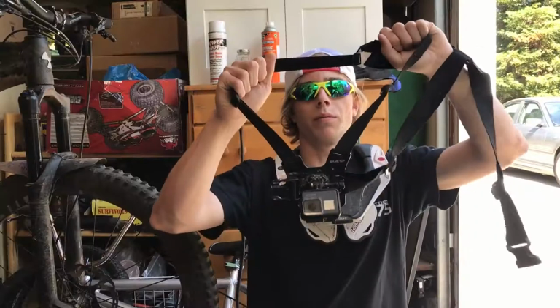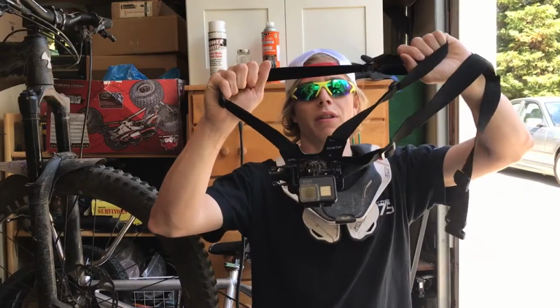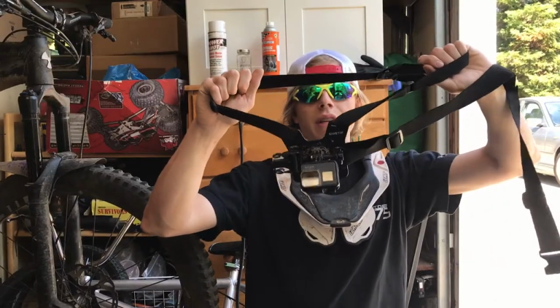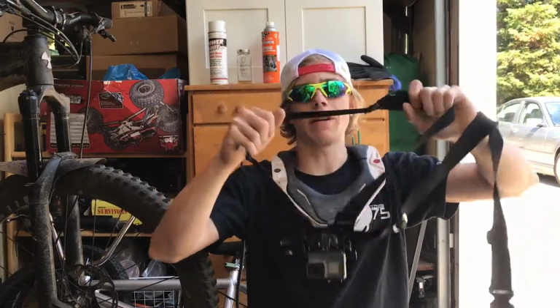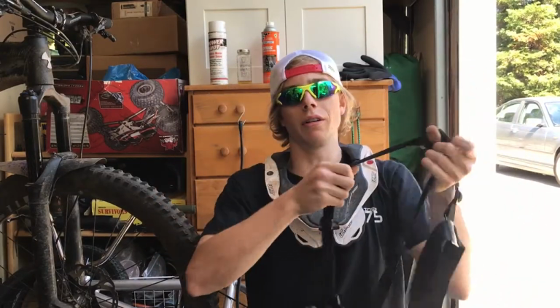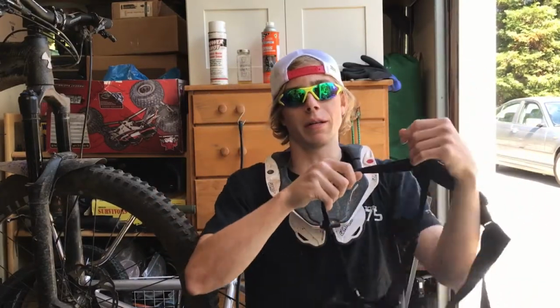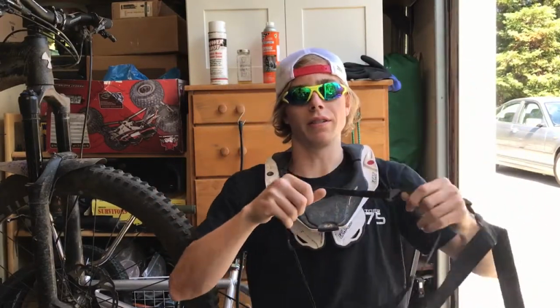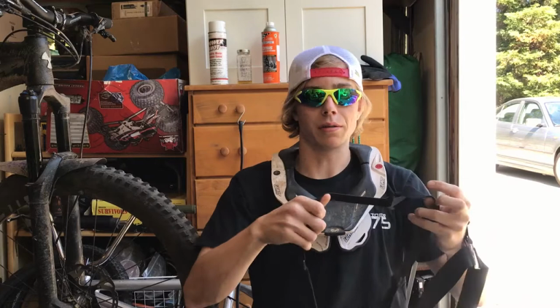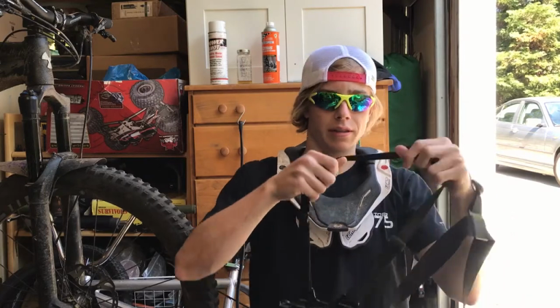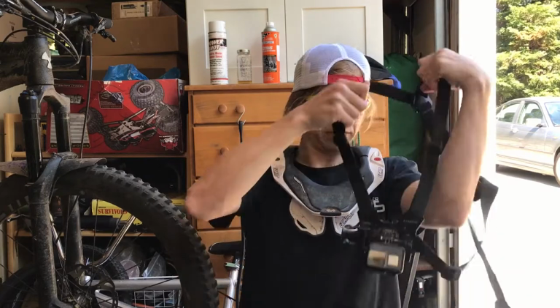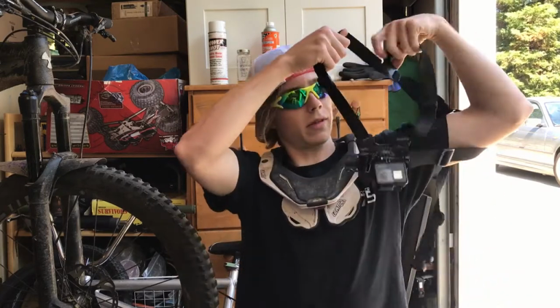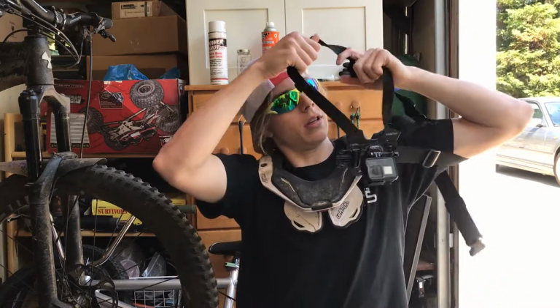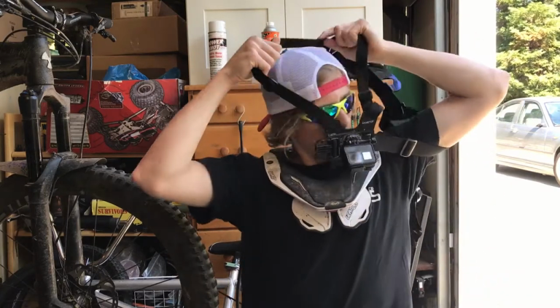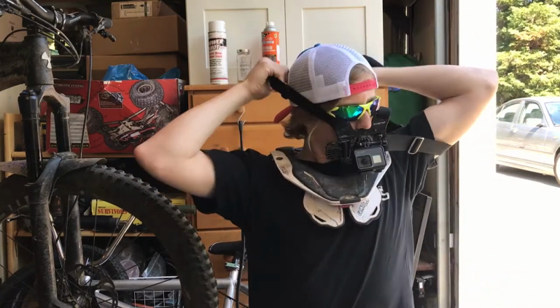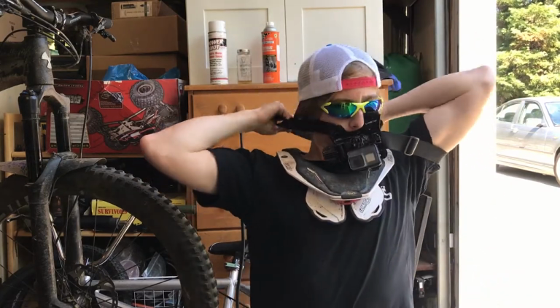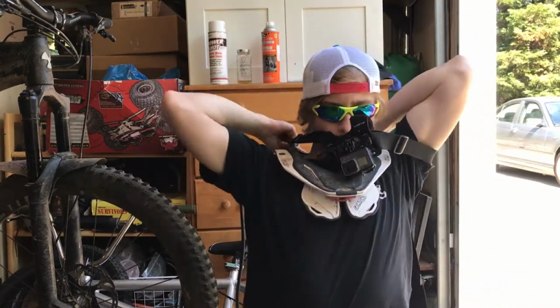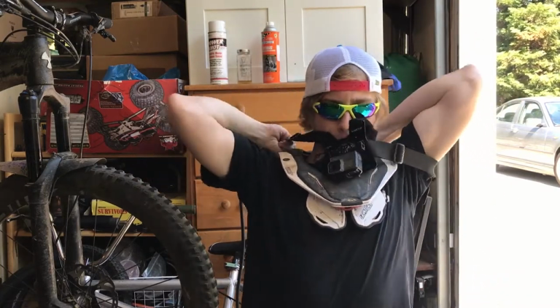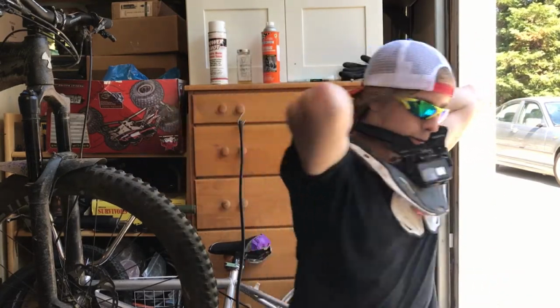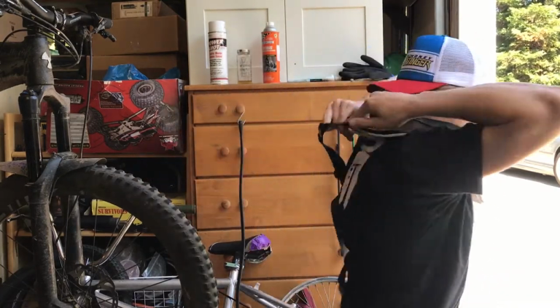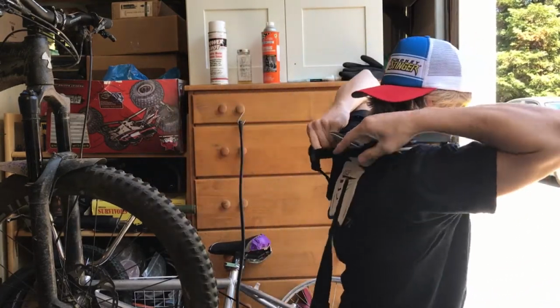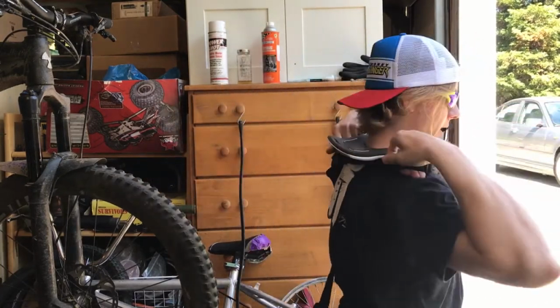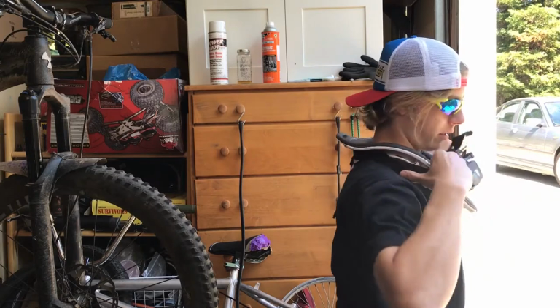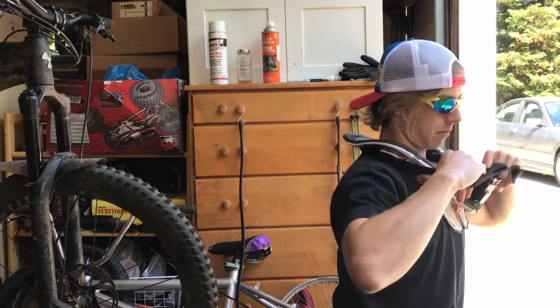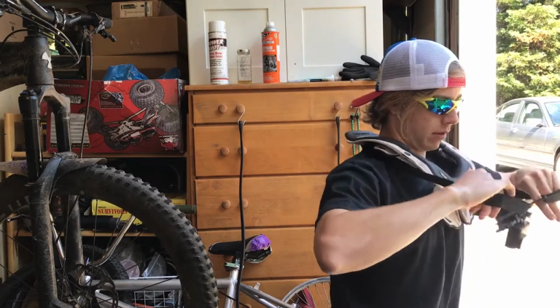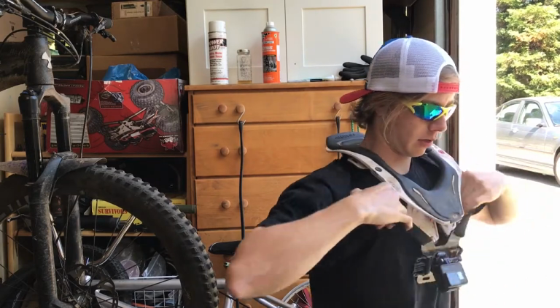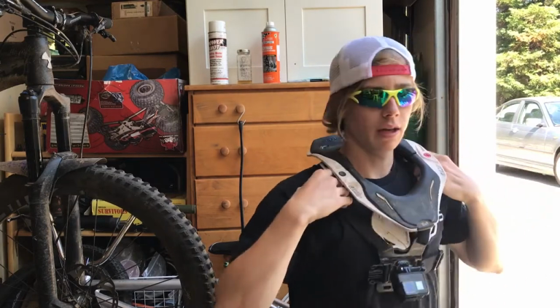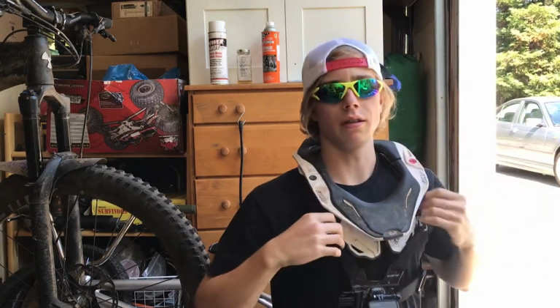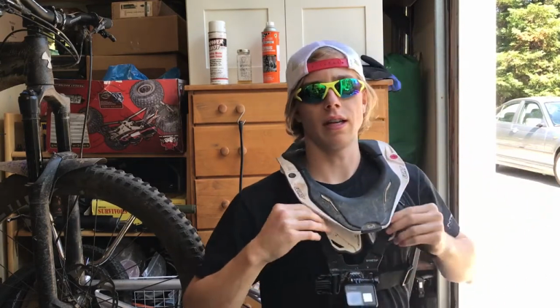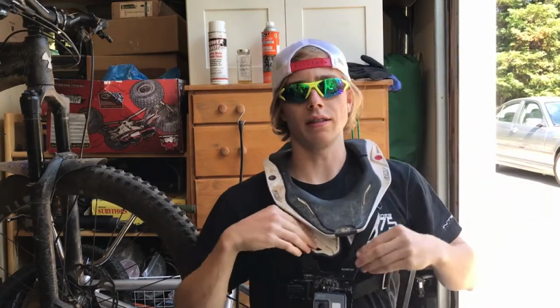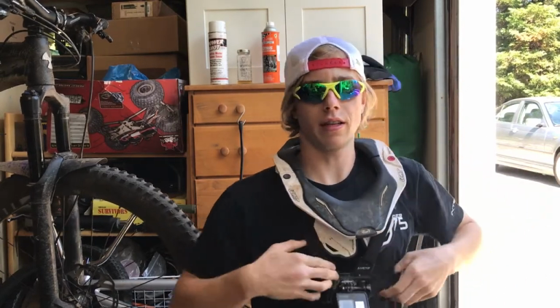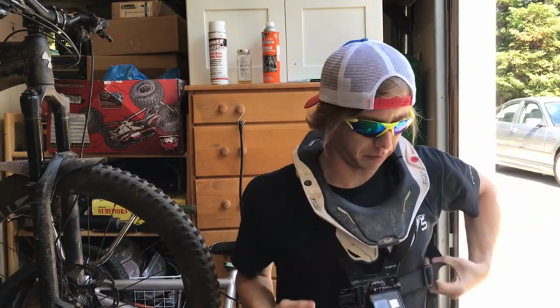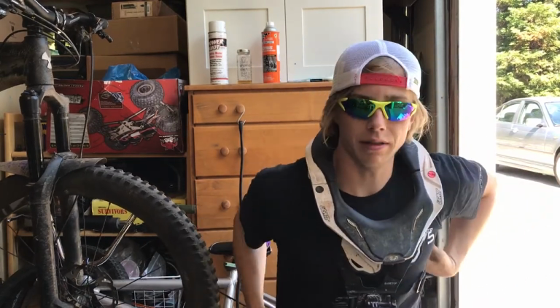Putting the GoPro chest mount on over the neck brace is actually surprisingly easy. Put it over your head, snag it around the back there, and it just hooks in nicely. I feel like it was meant to be.